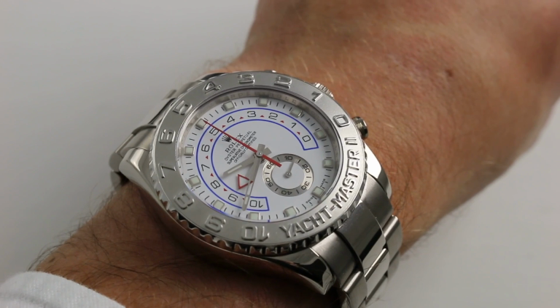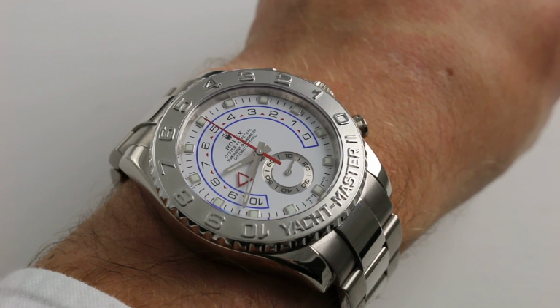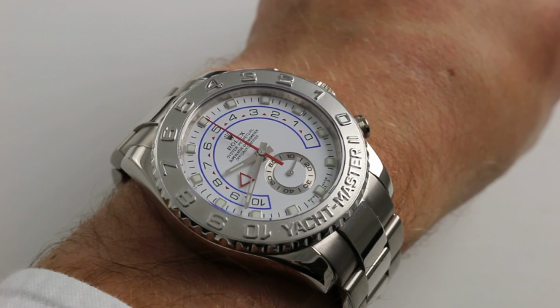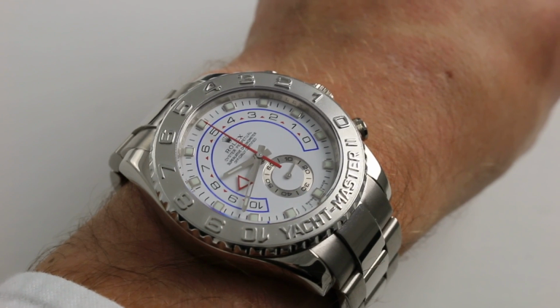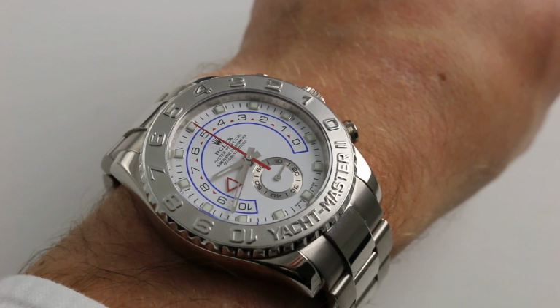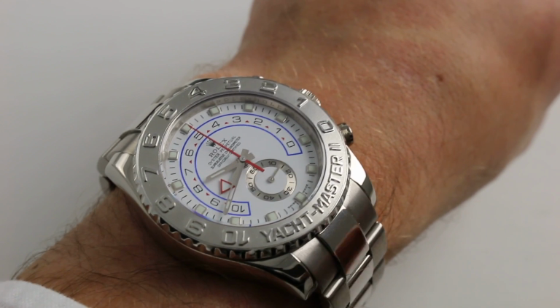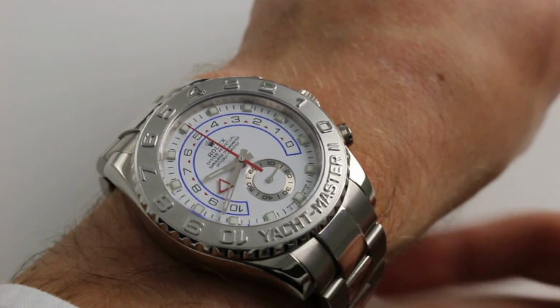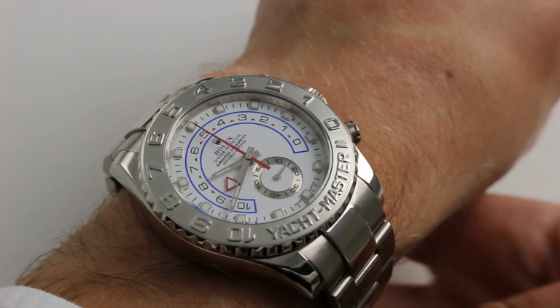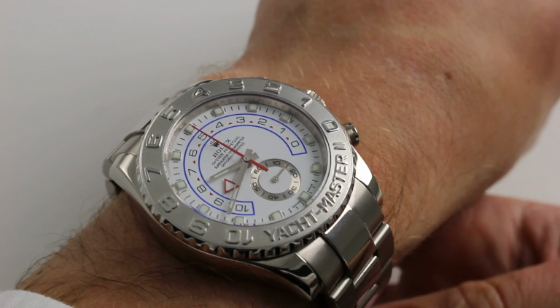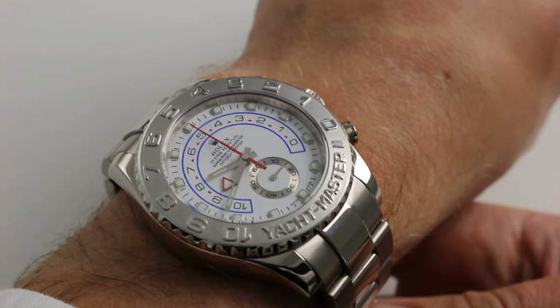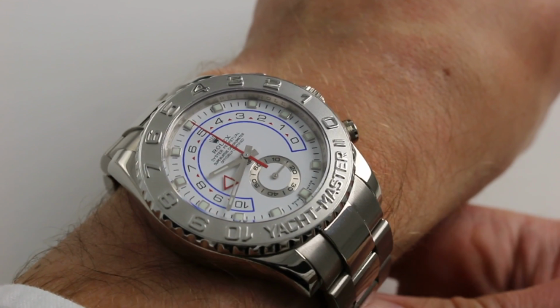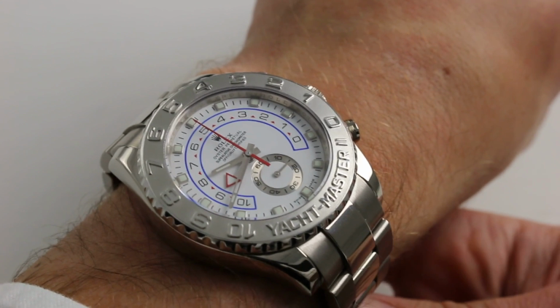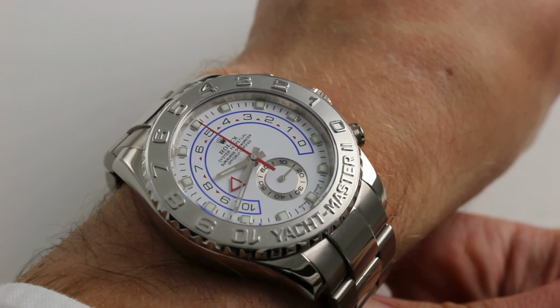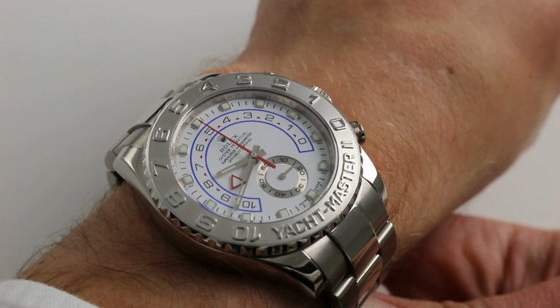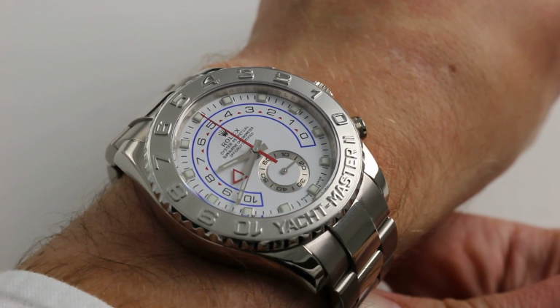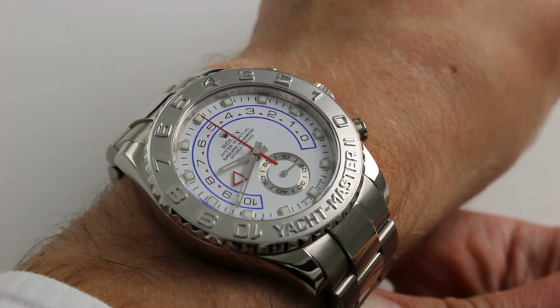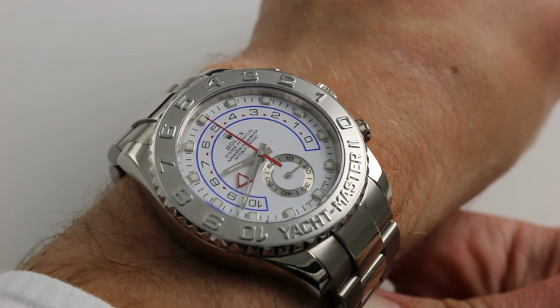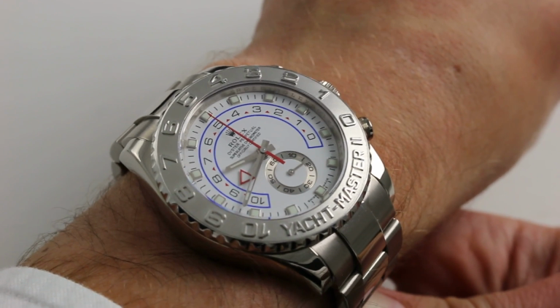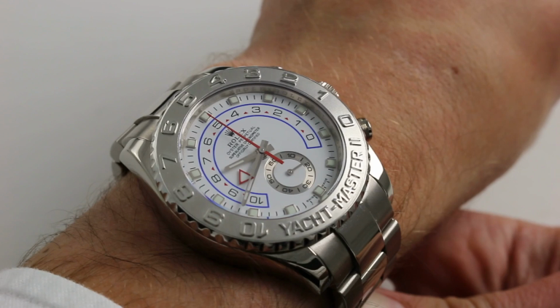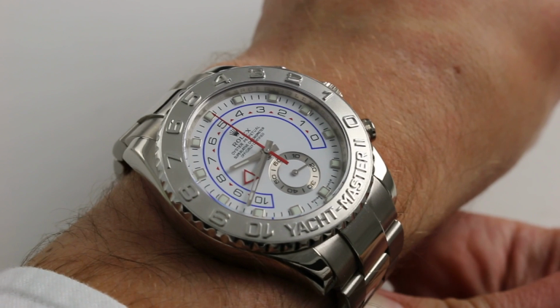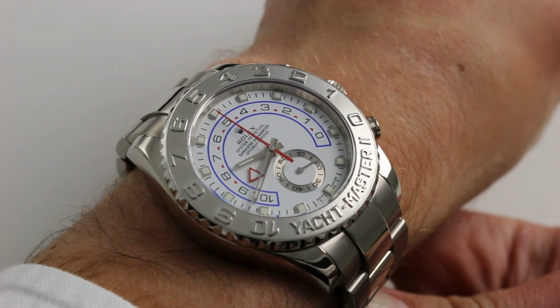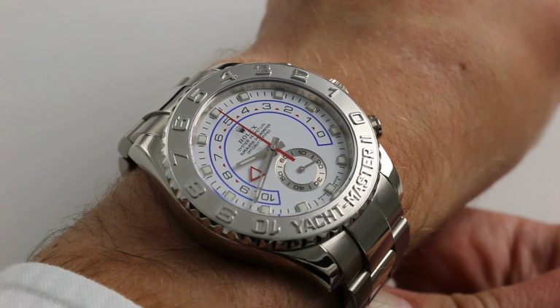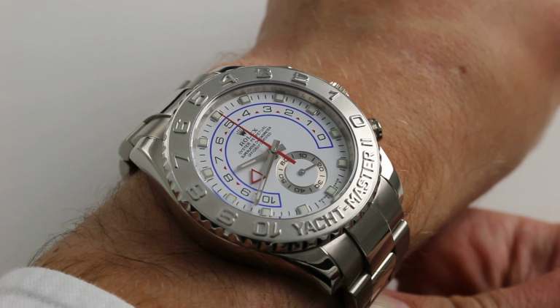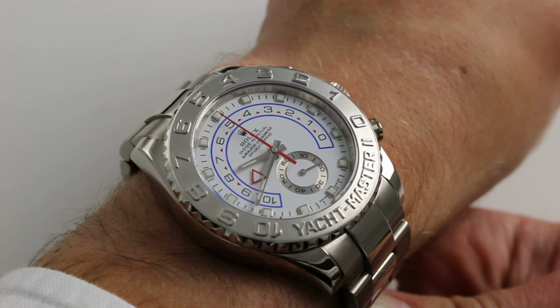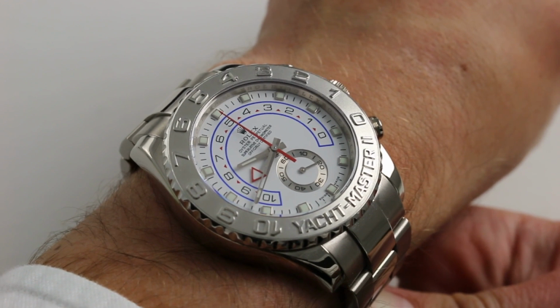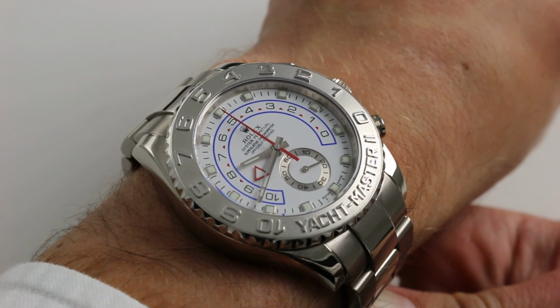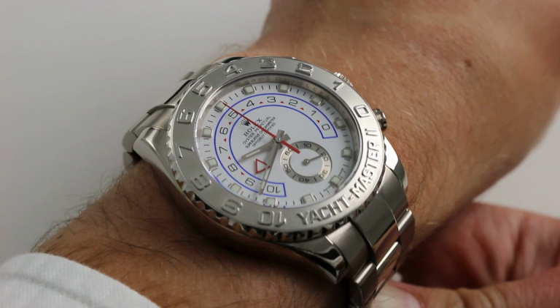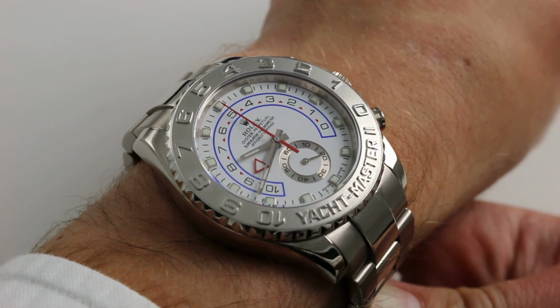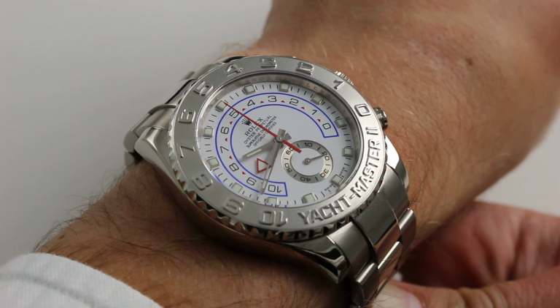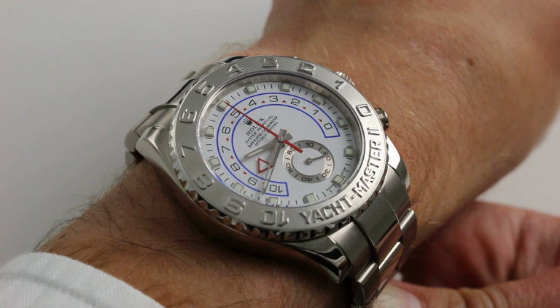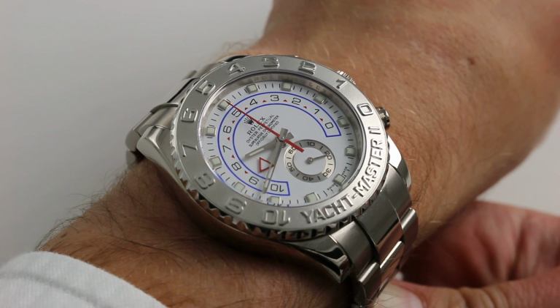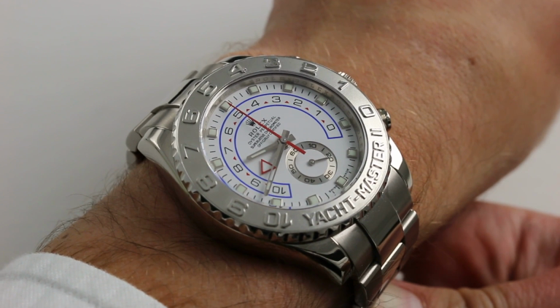Hi, I'm Tim. Welcome to our channel, and thanks for logging on. Today we're discussing the Rolex Oyster Perpetual Yacht-Master II.